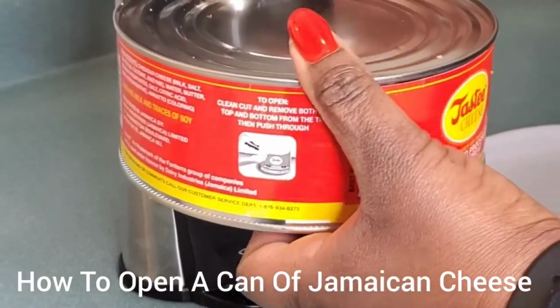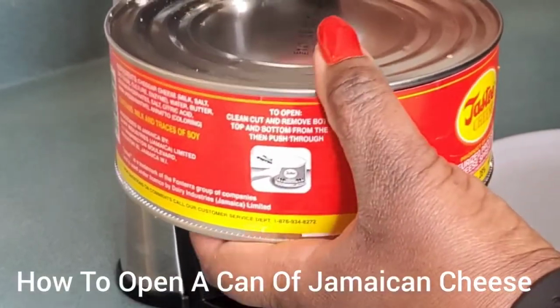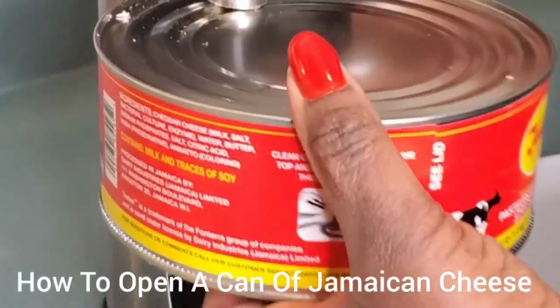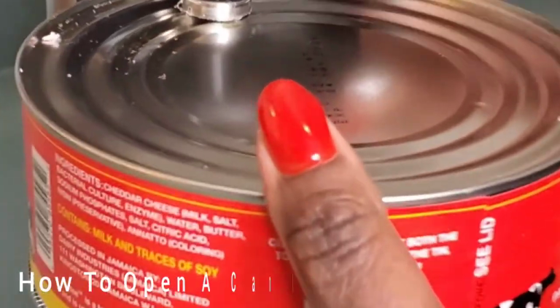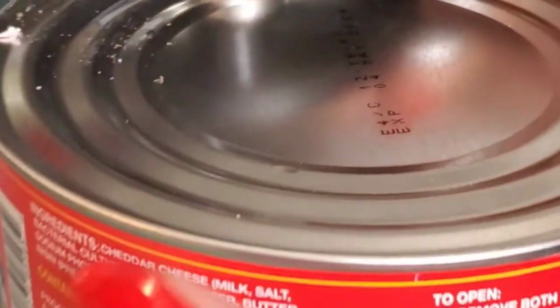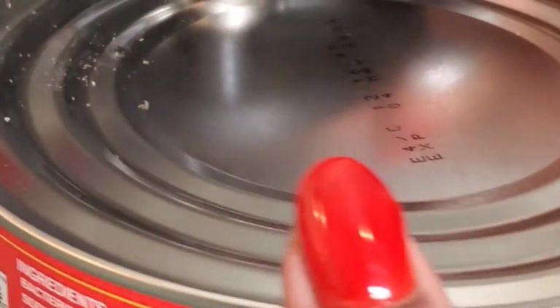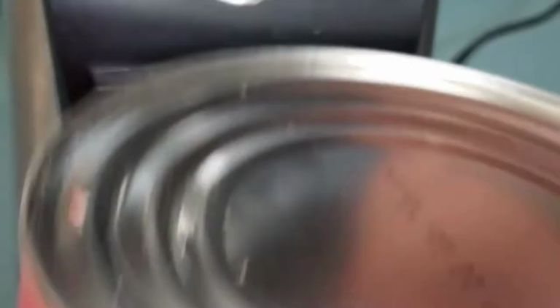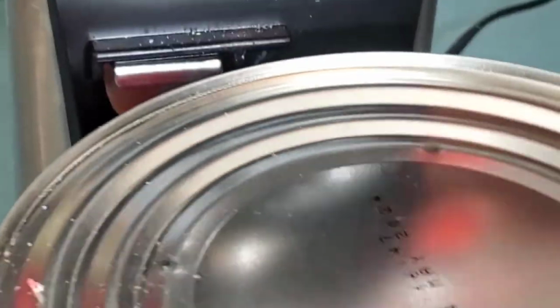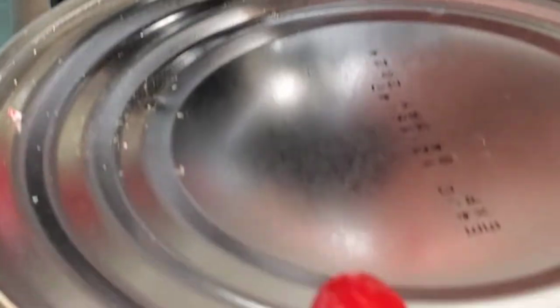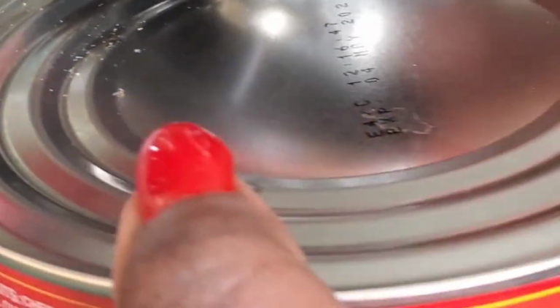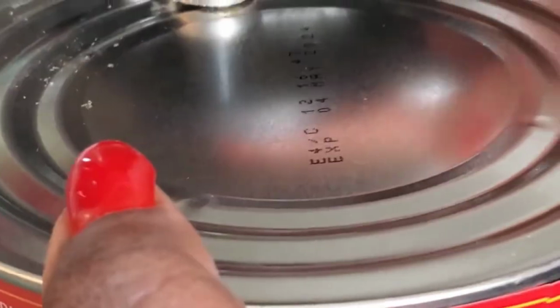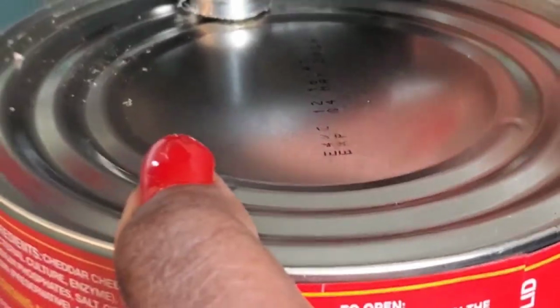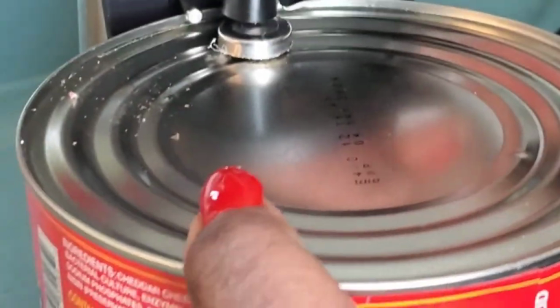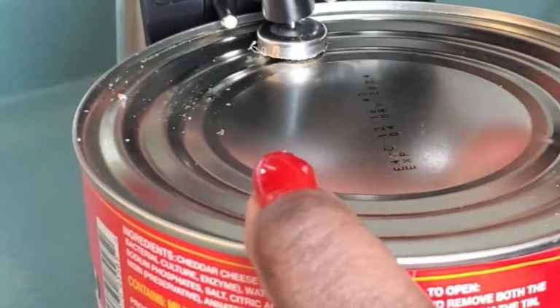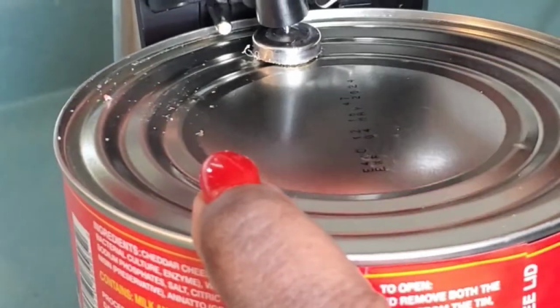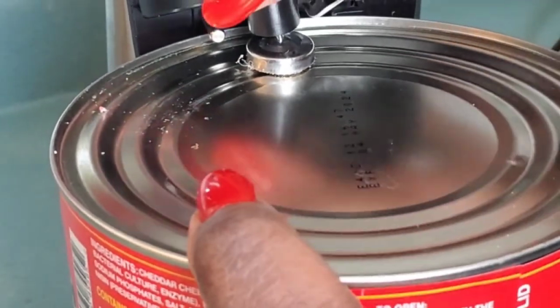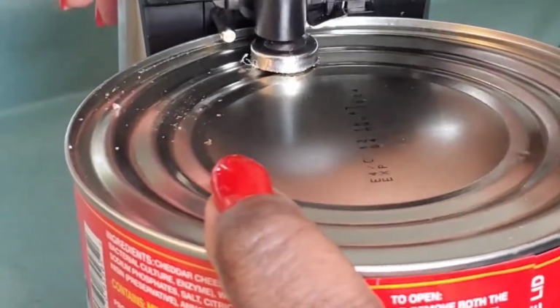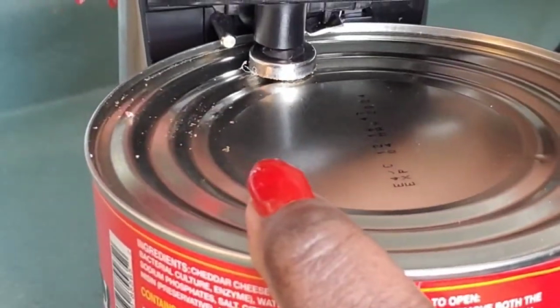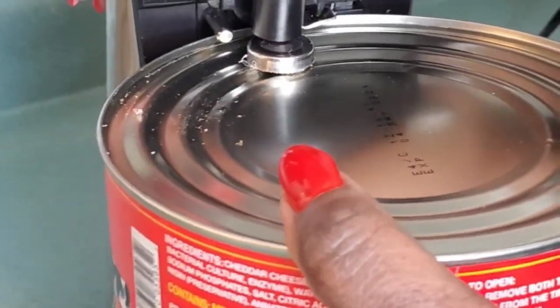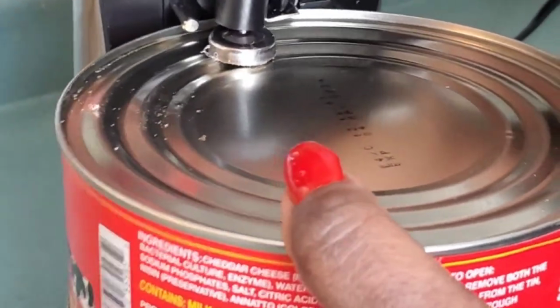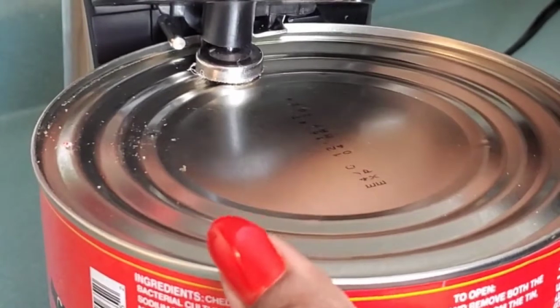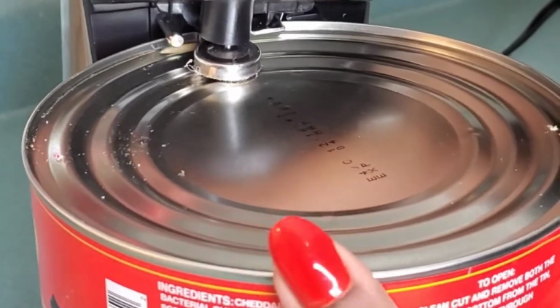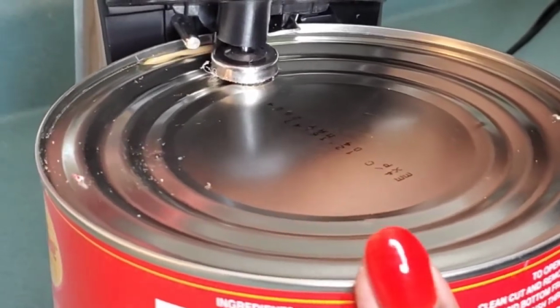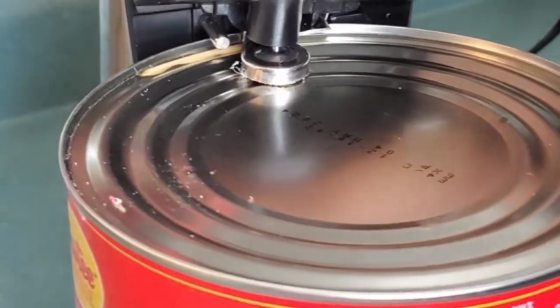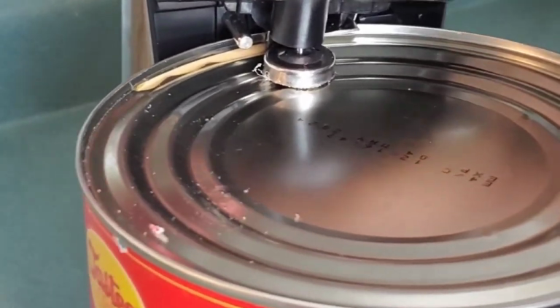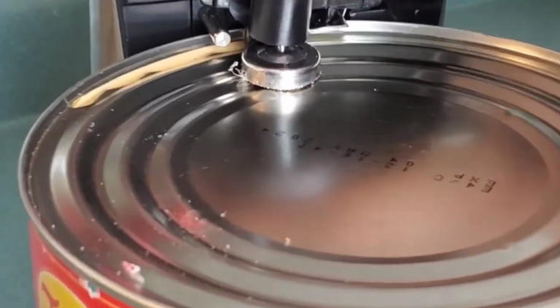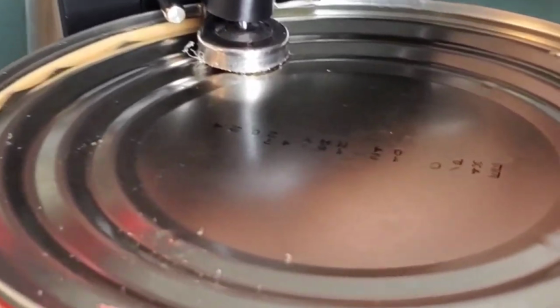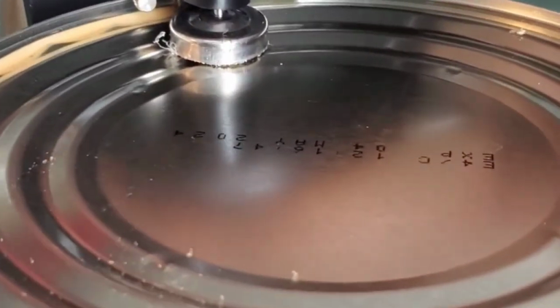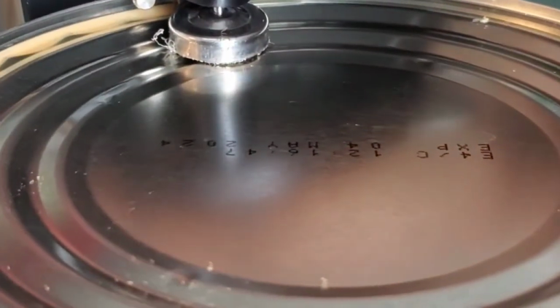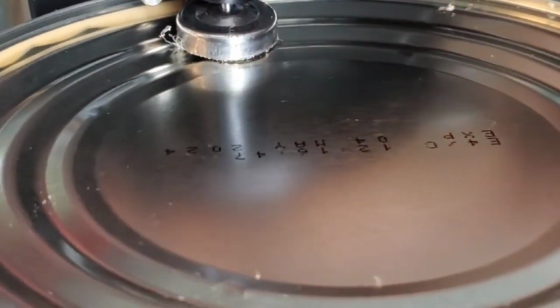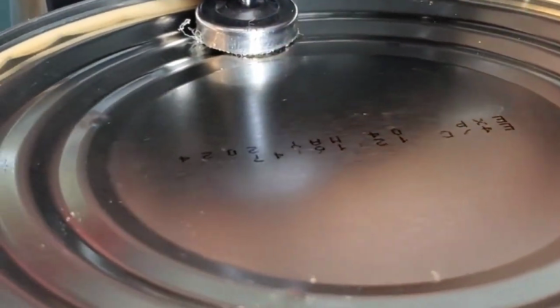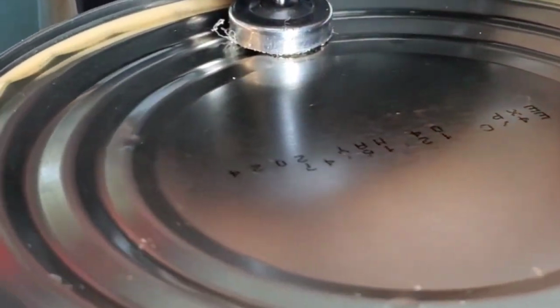Just a word of caution — if you are using an electric can opener, be very very careful because you can lose a finger using this thing. It's quite sharp, so be careful when you're opening a can or any cans.